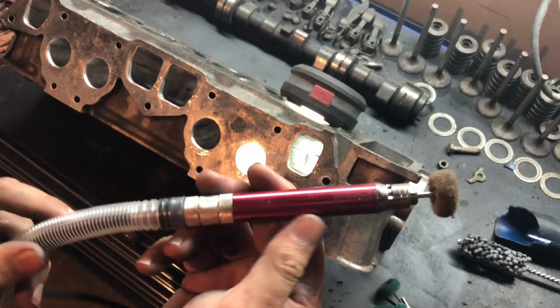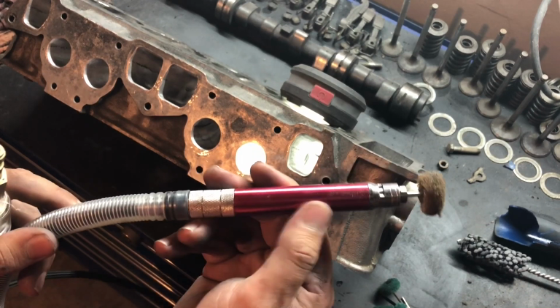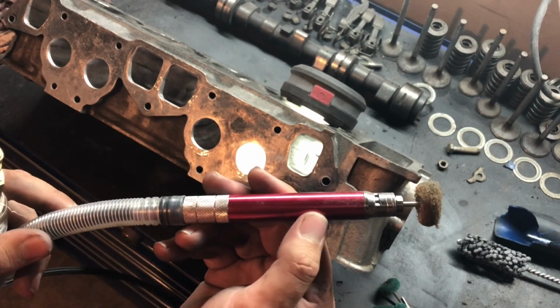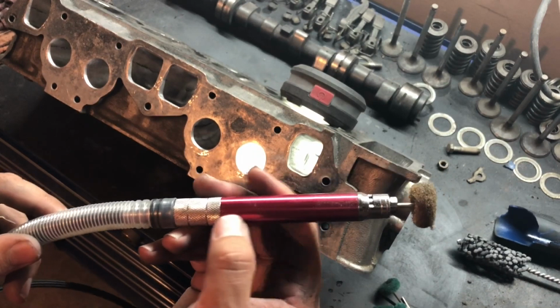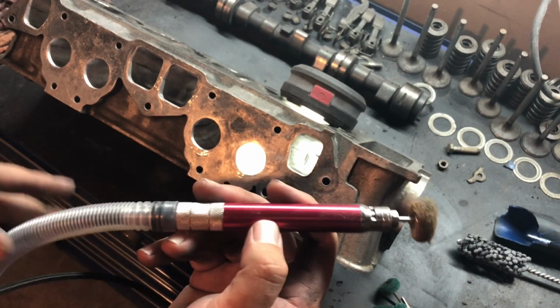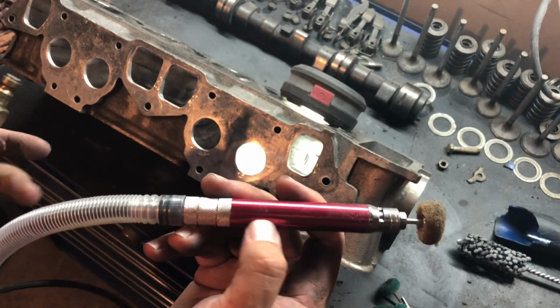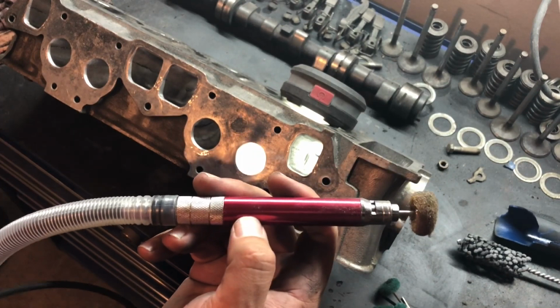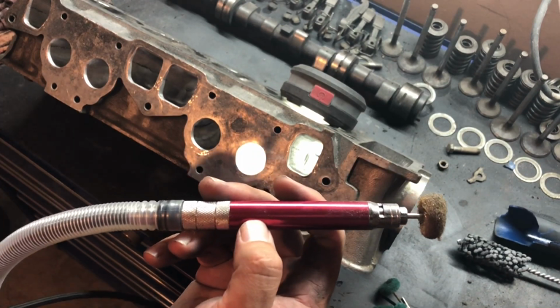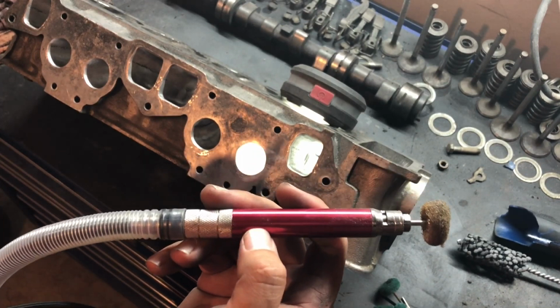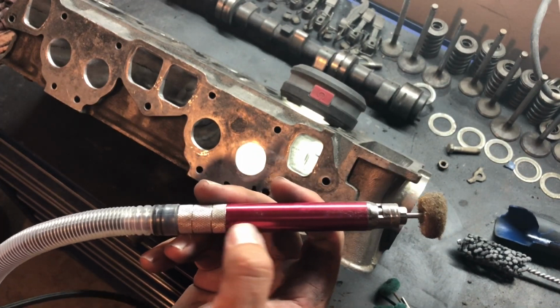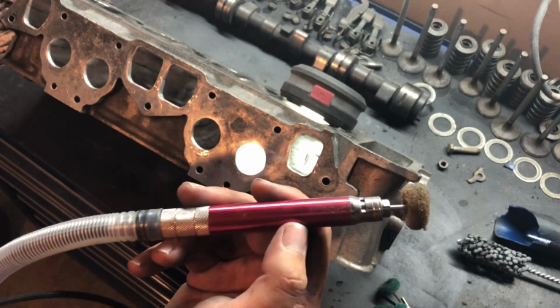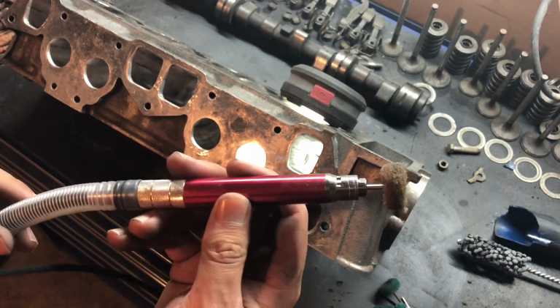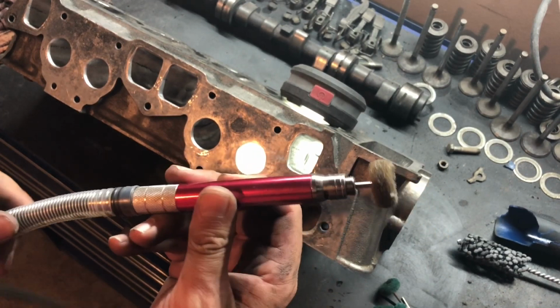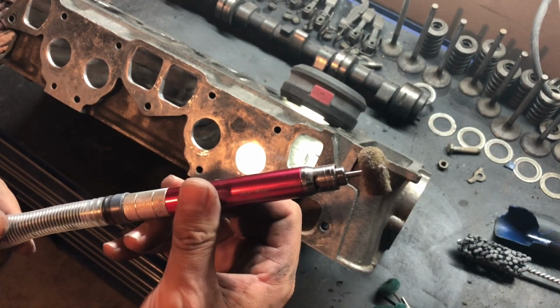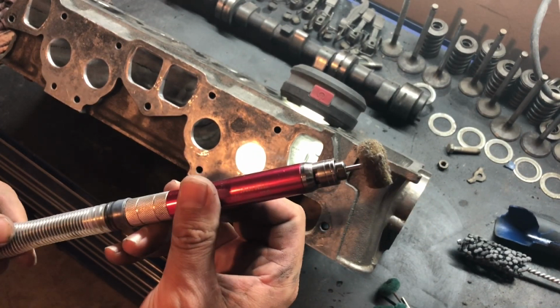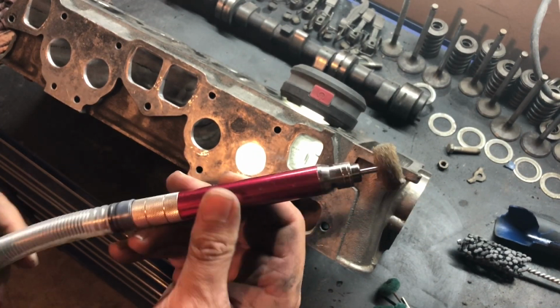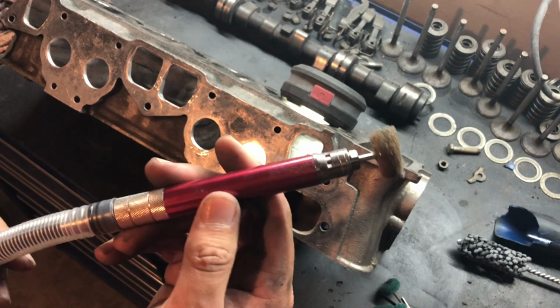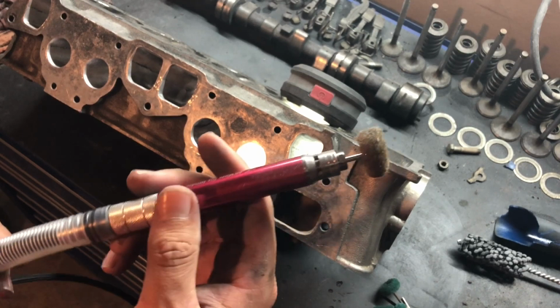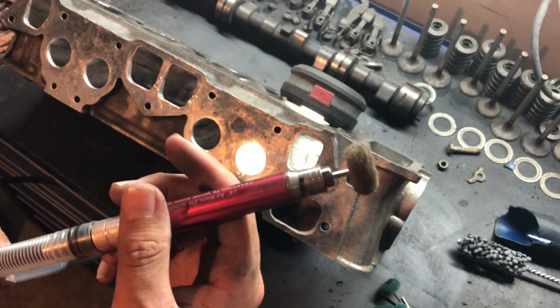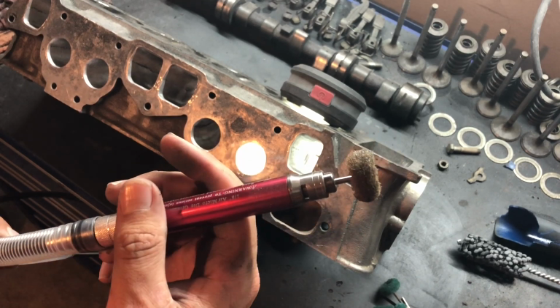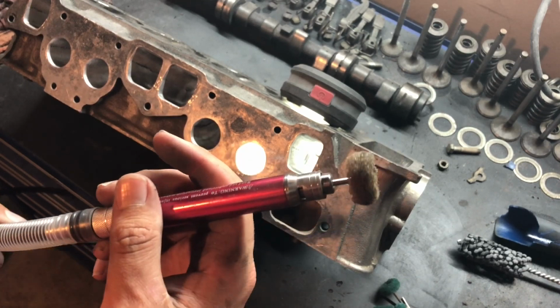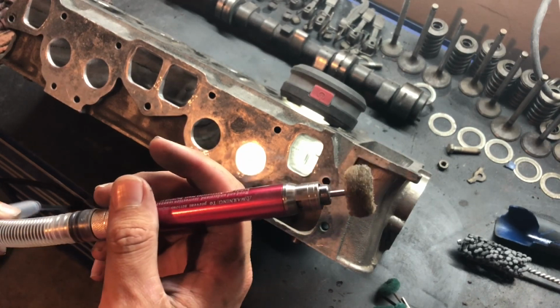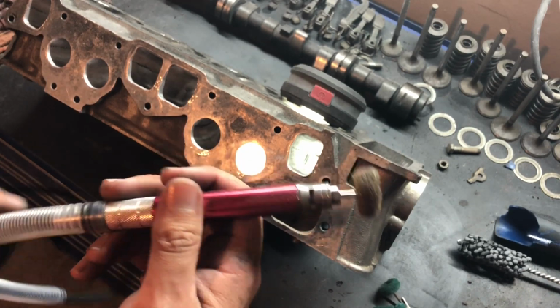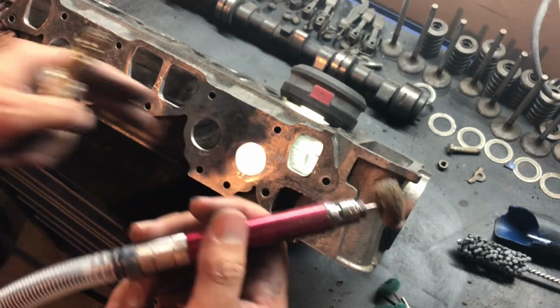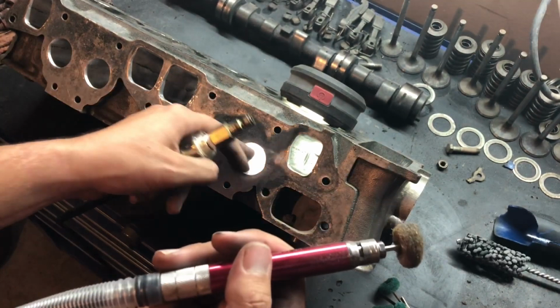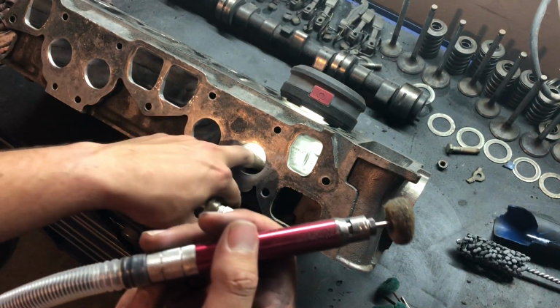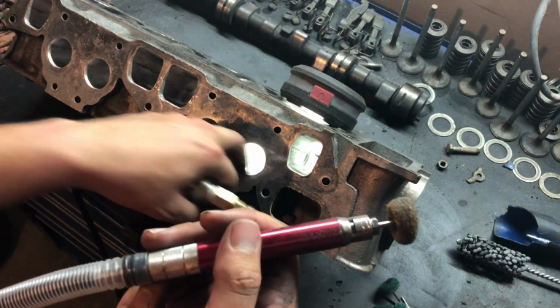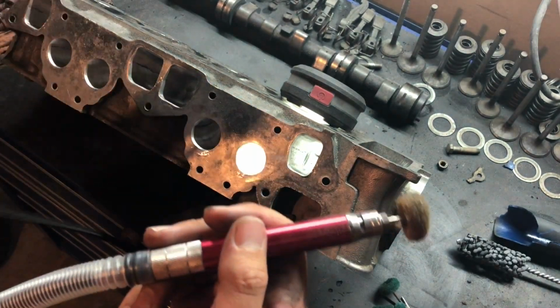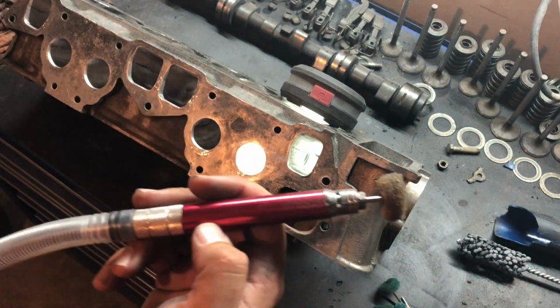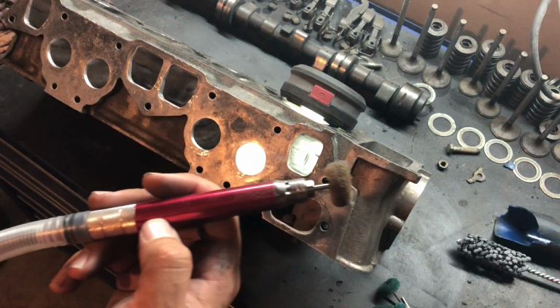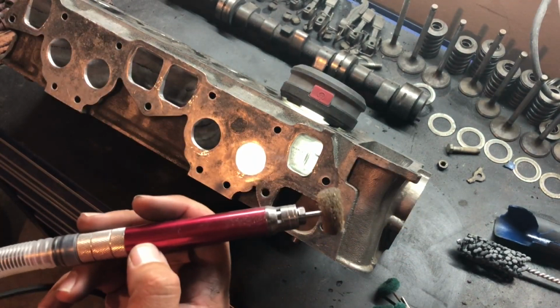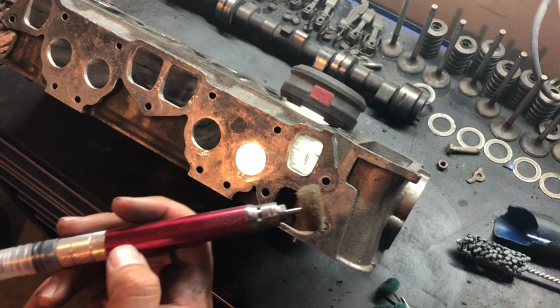You can pick up one of these little die grinders pretty much anywhere nowadays. I believe this one's from Harbor Freight as well — I got it just to do this one job.